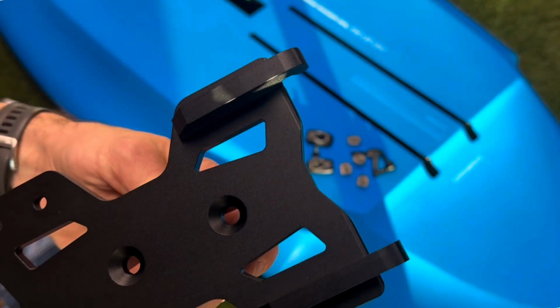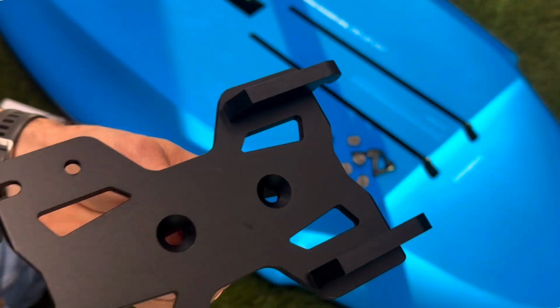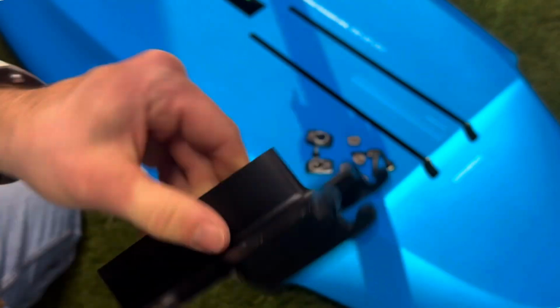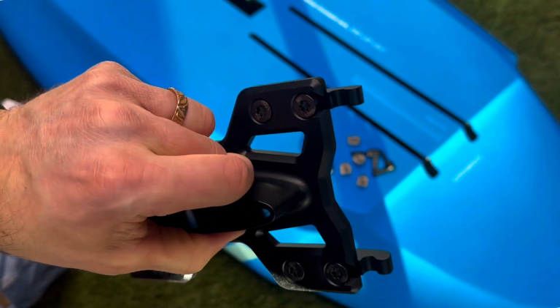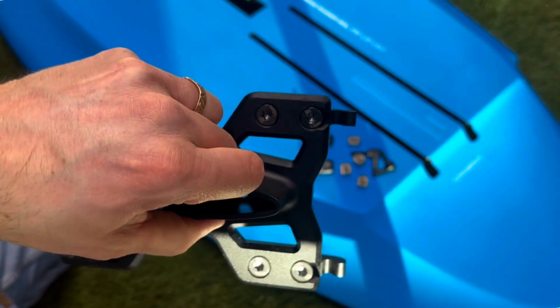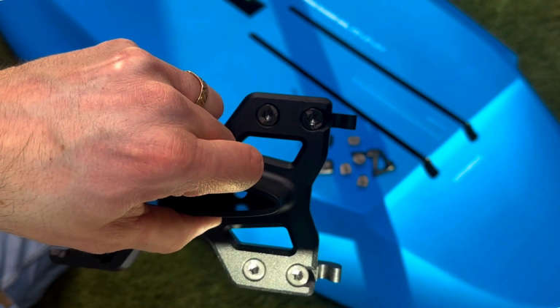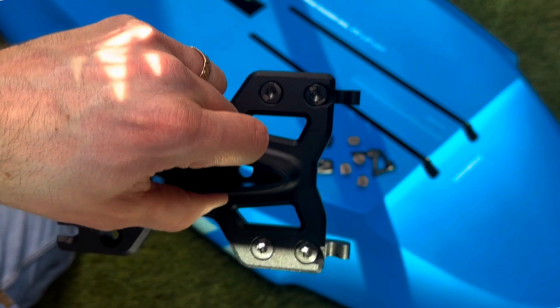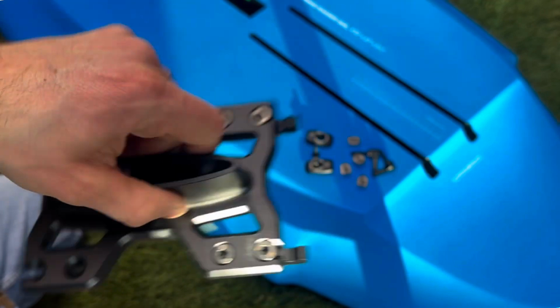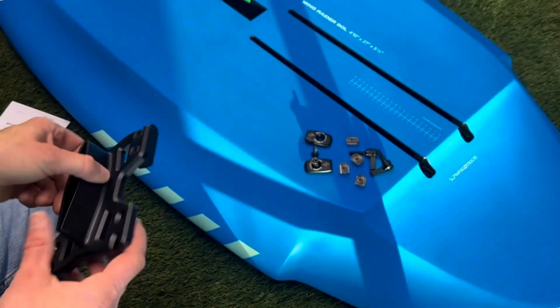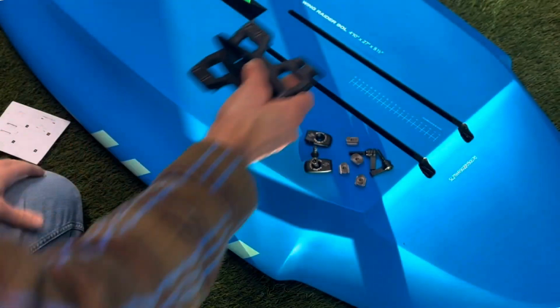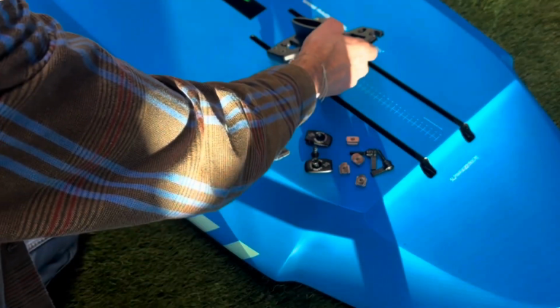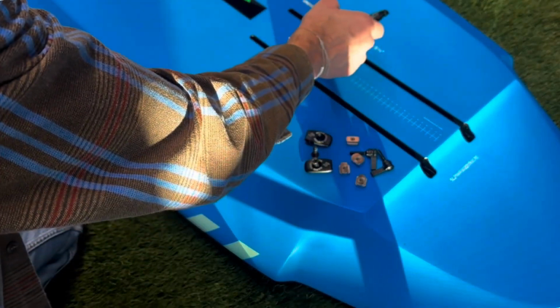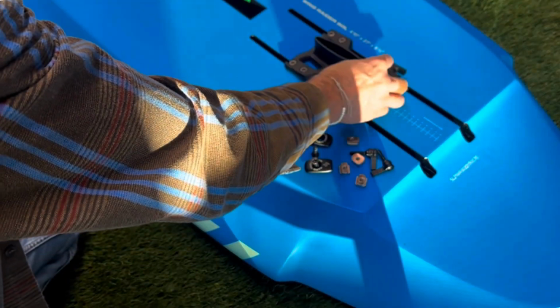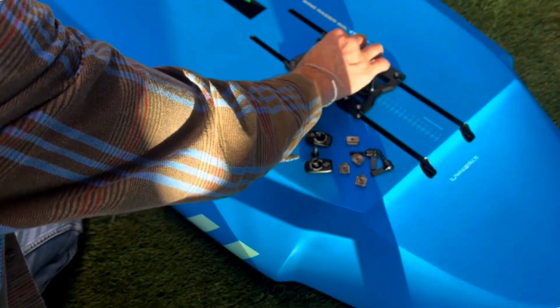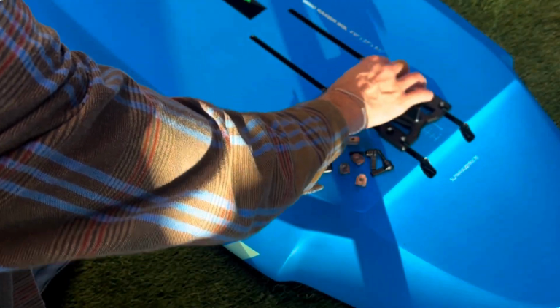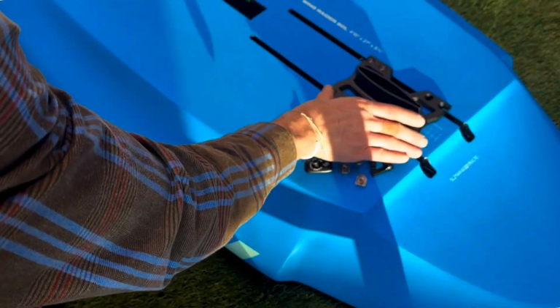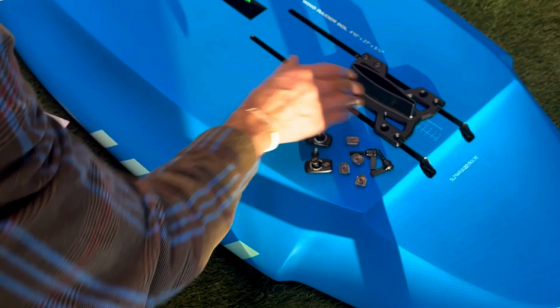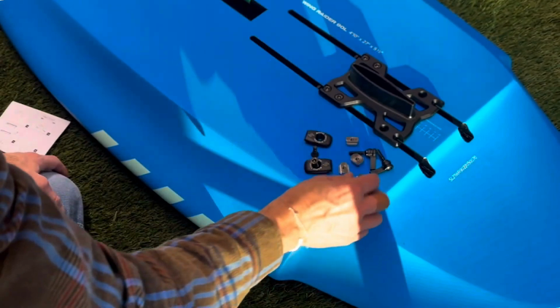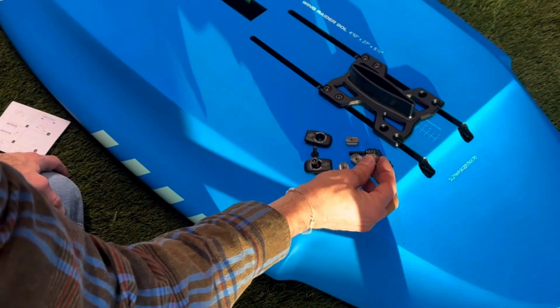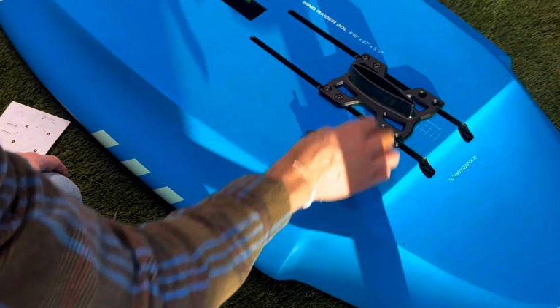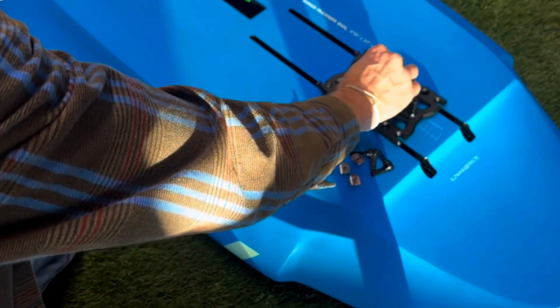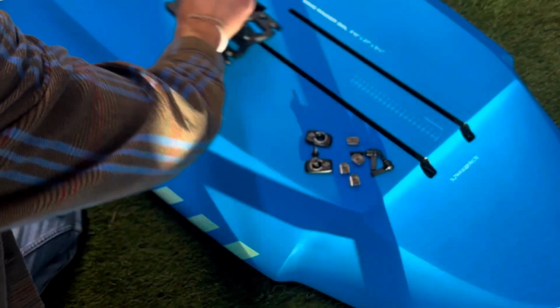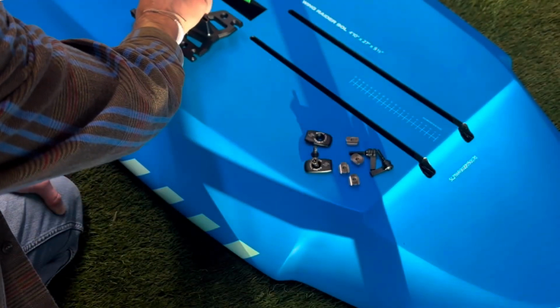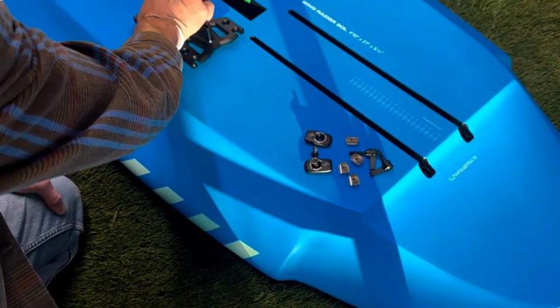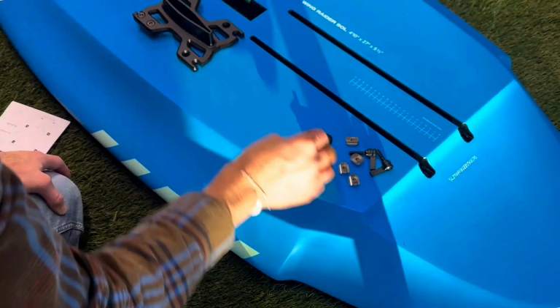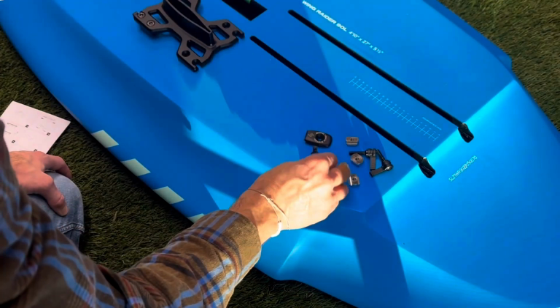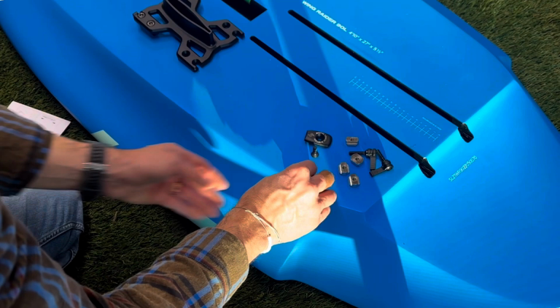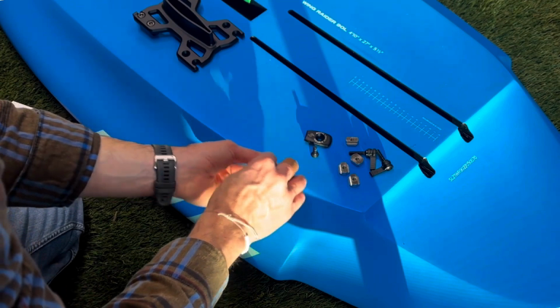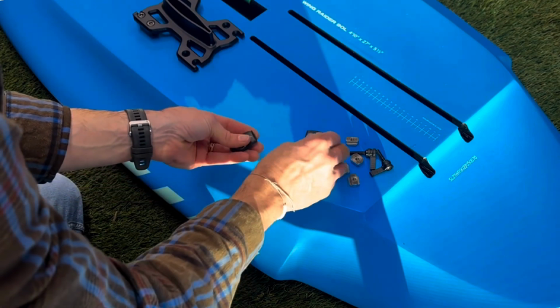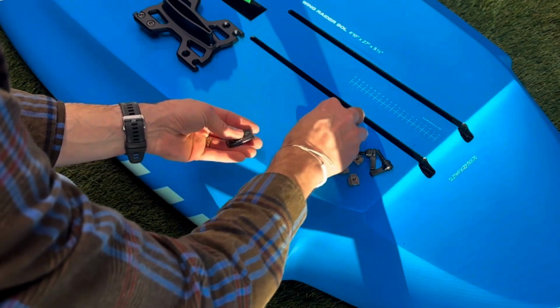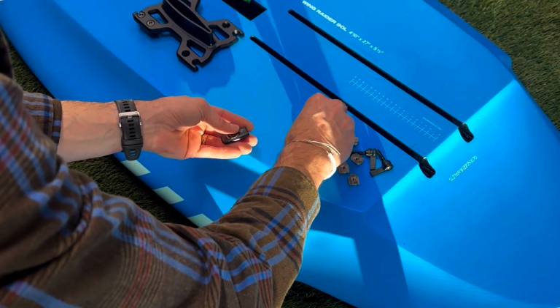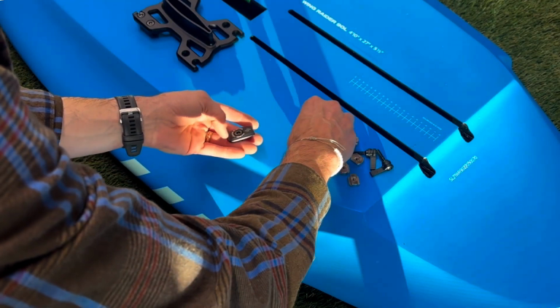The reason this only works on the Slingshot base plate is that the end of the base plate is cut flat — you probably can't tell in the video, but it's very flat on the end — because those little prongs need to engage with the piece that's in the board. It won't work on other base plates; it has to be the special Slingshot one.